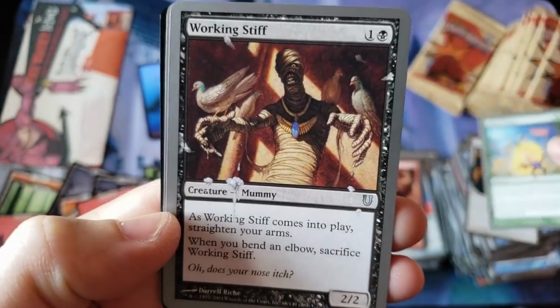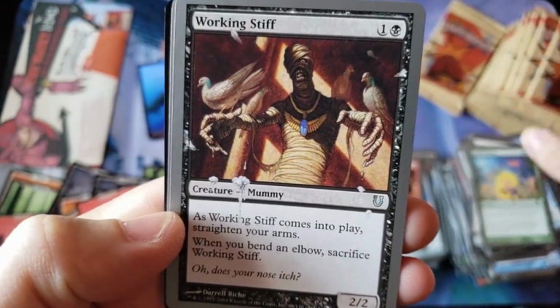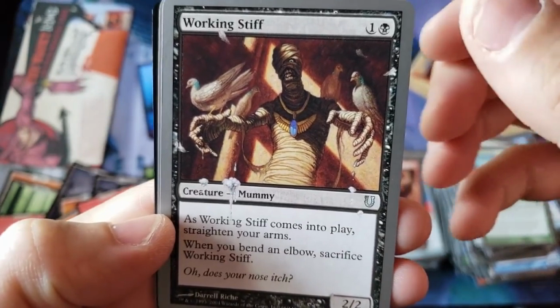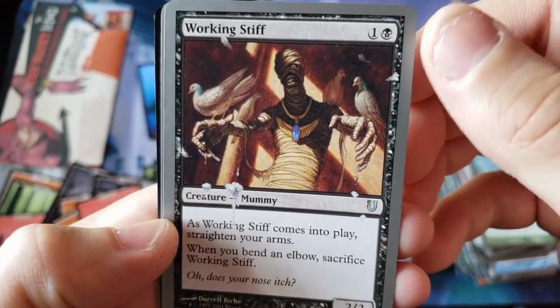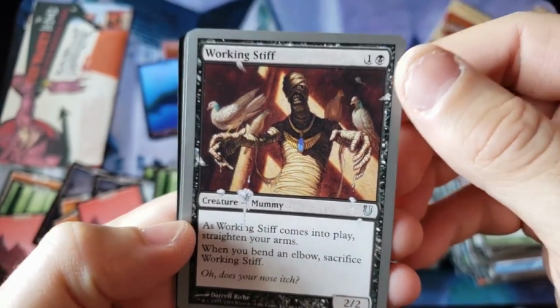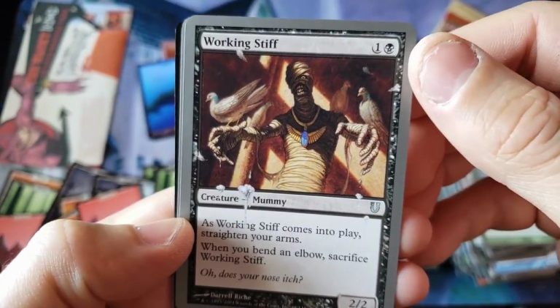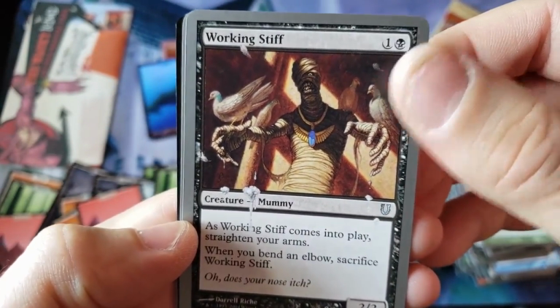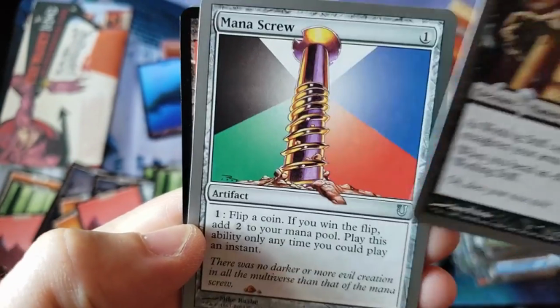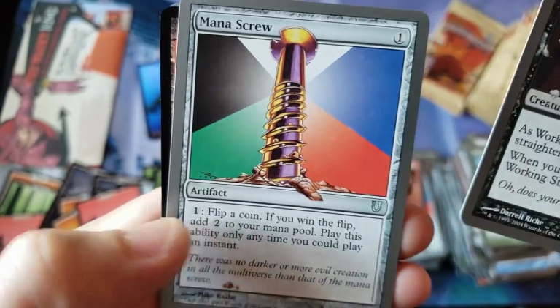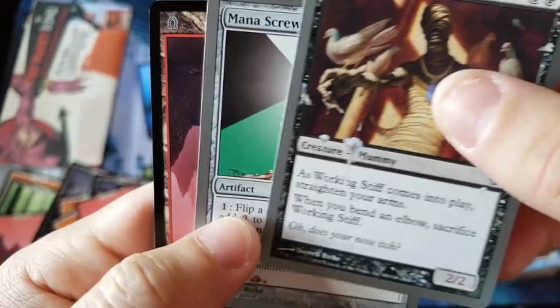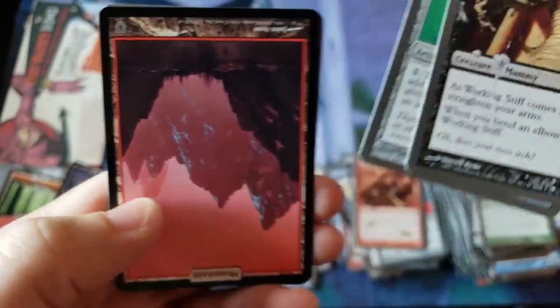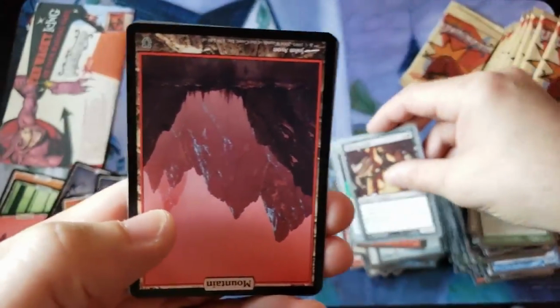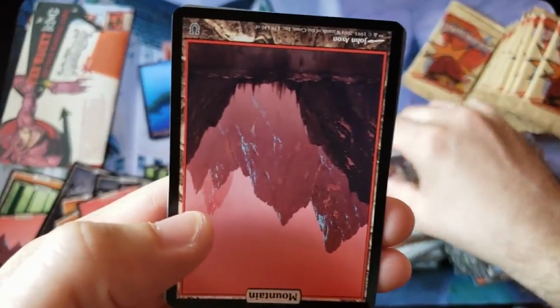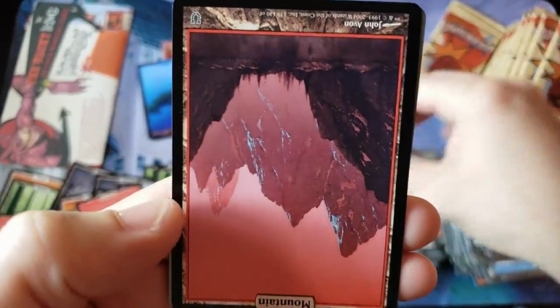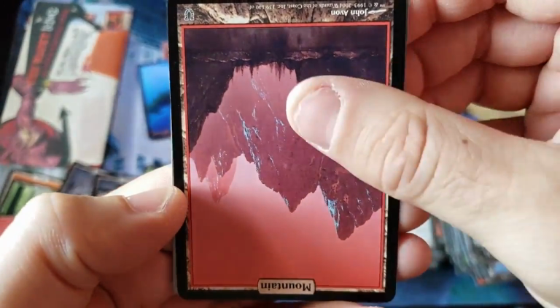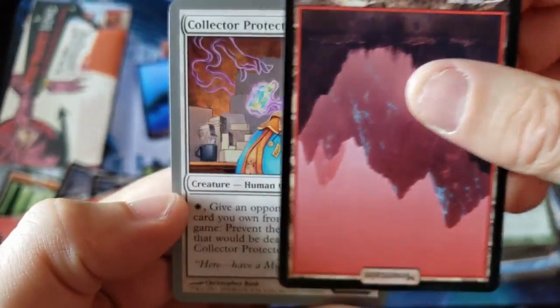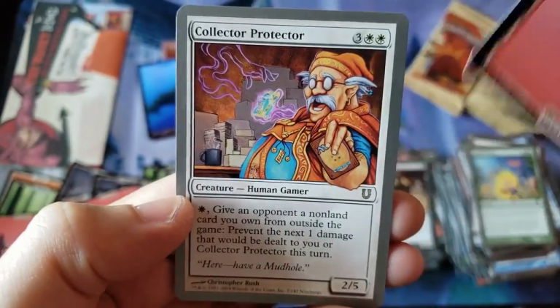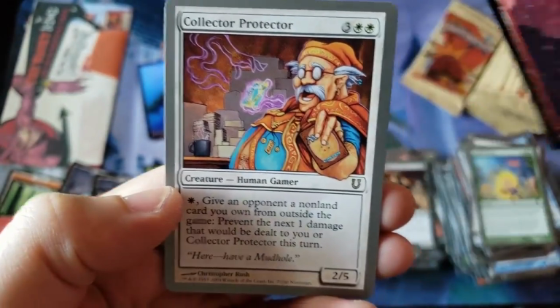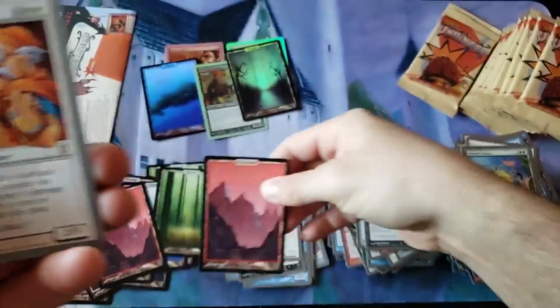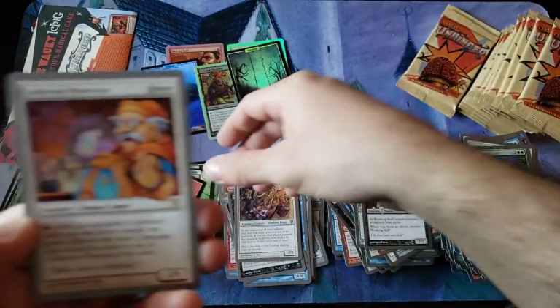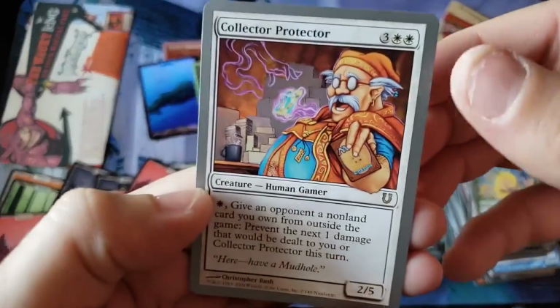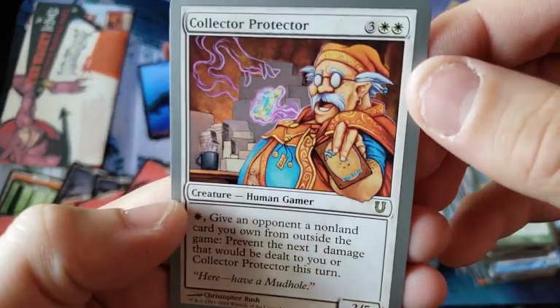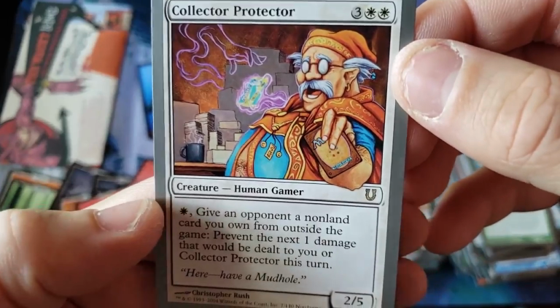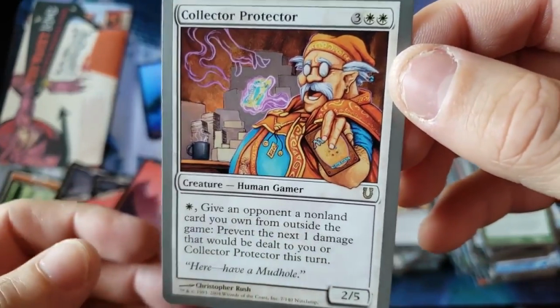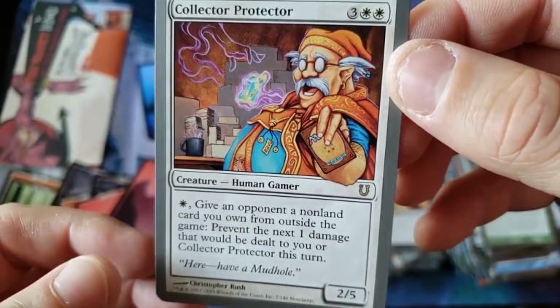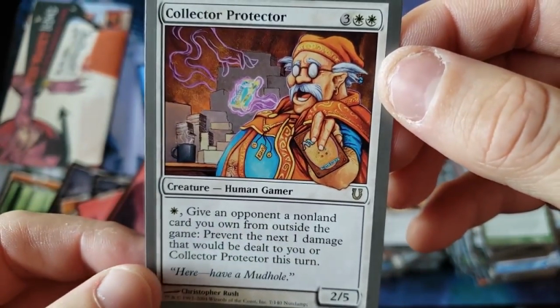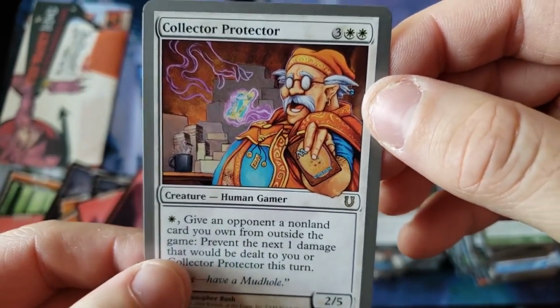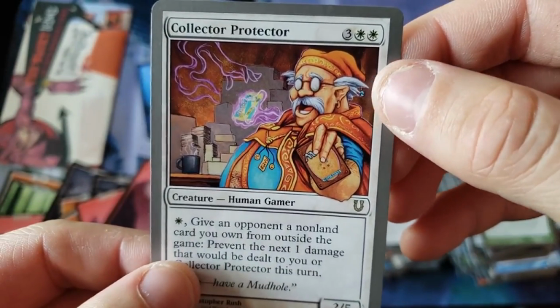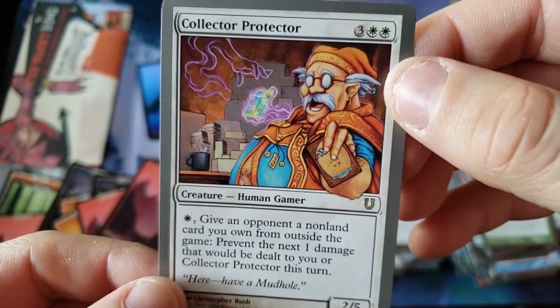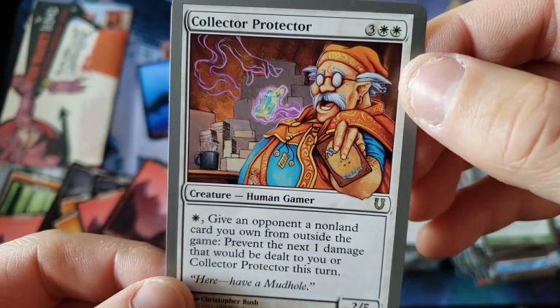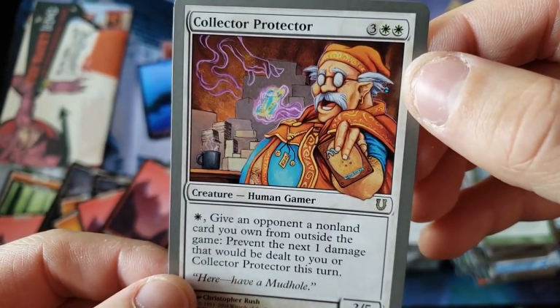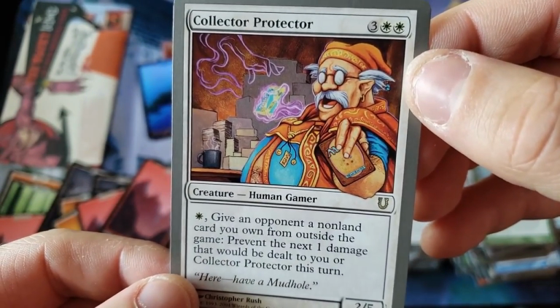Status Symbol. Working Stiff! Mana Screw! Alright, here we go again everybody. Upside Down Mountain. And we got a Collector Protector — look at this guy. Collector Protector.